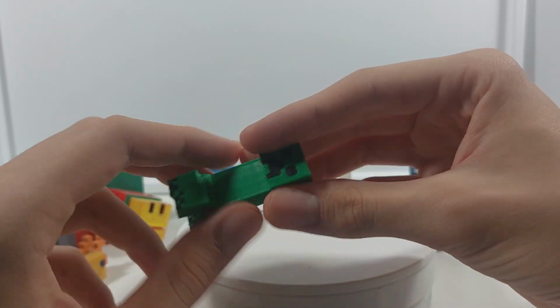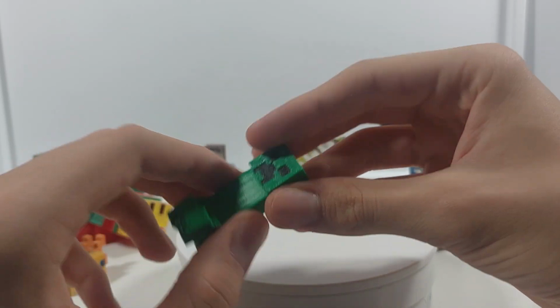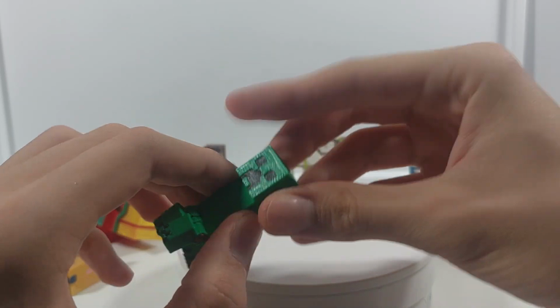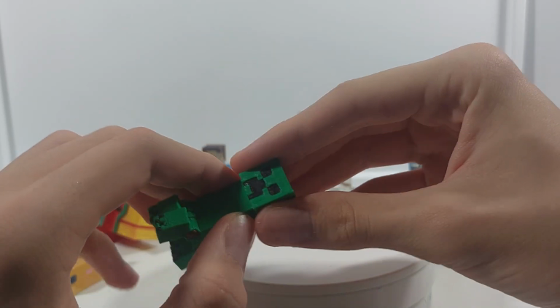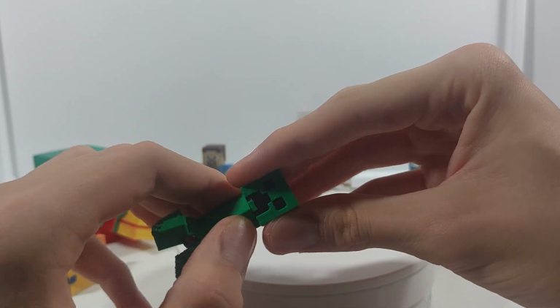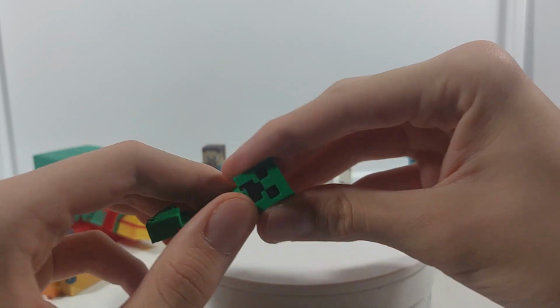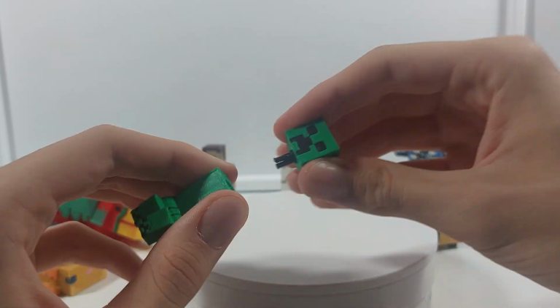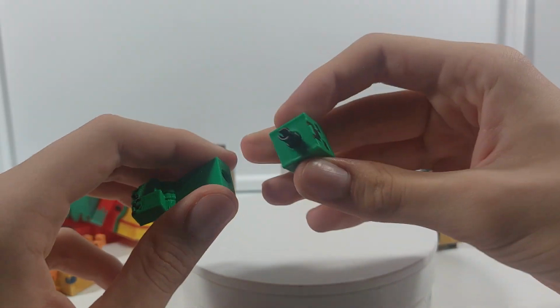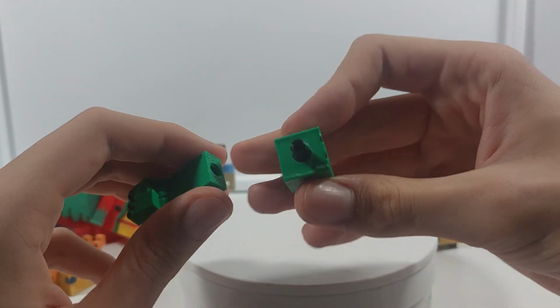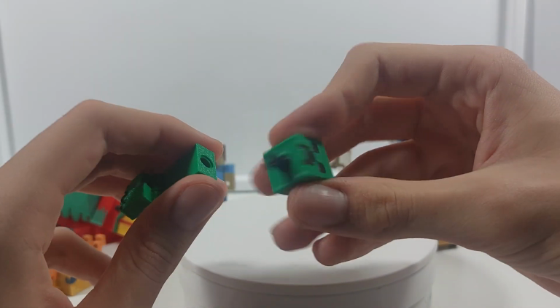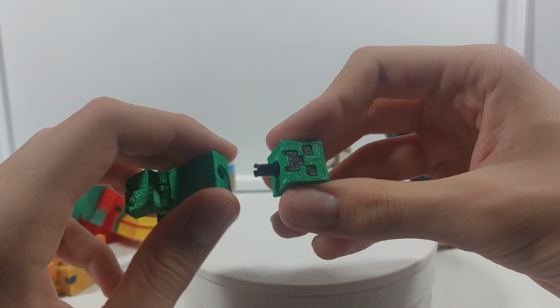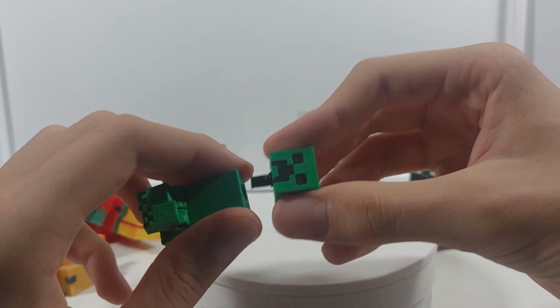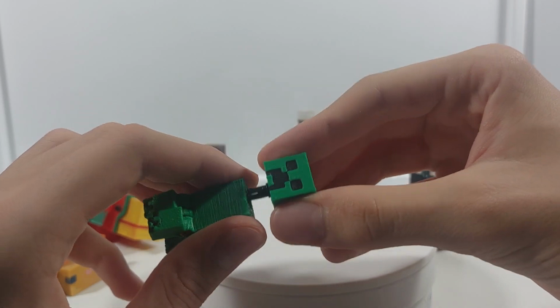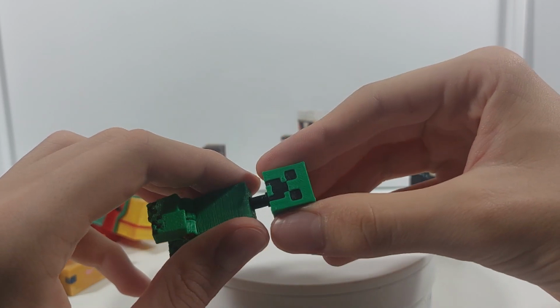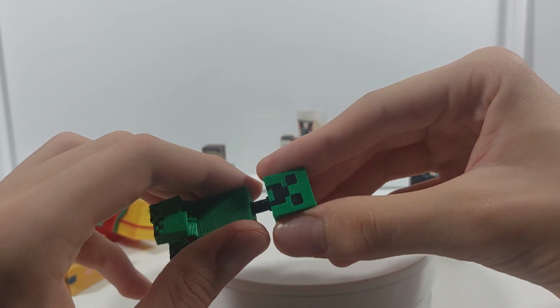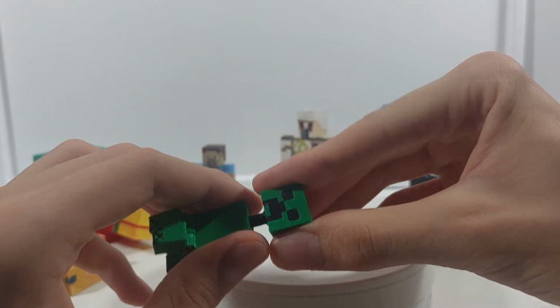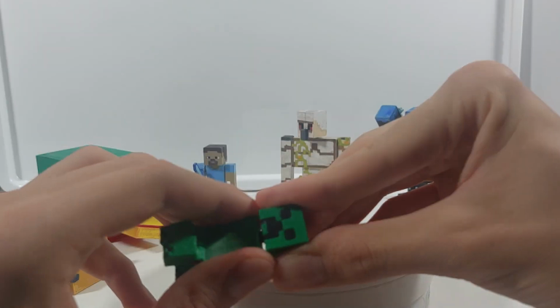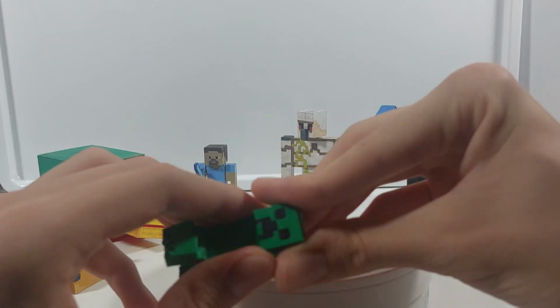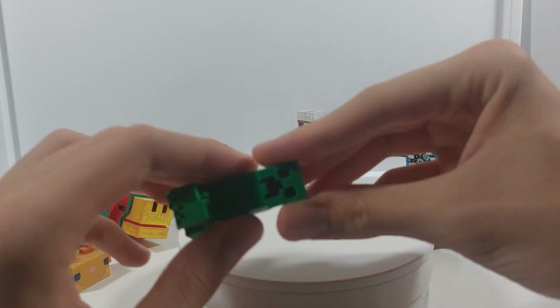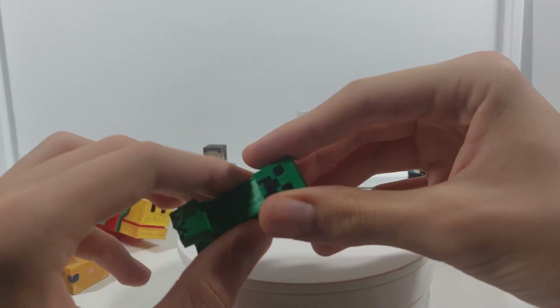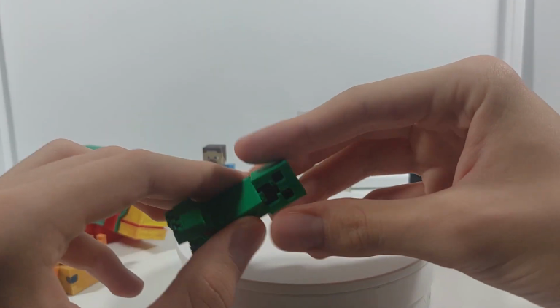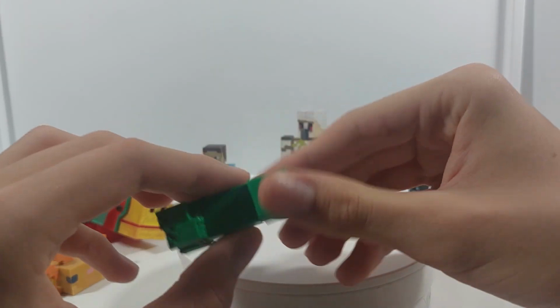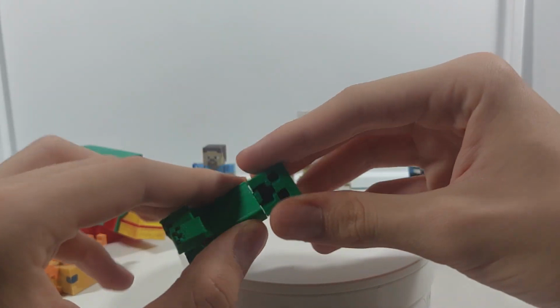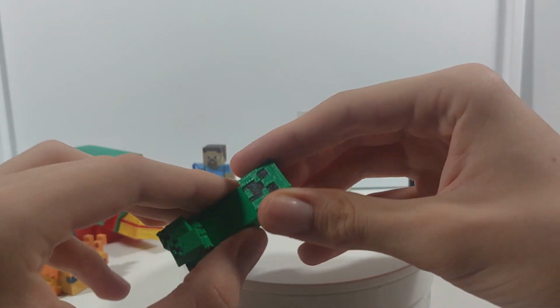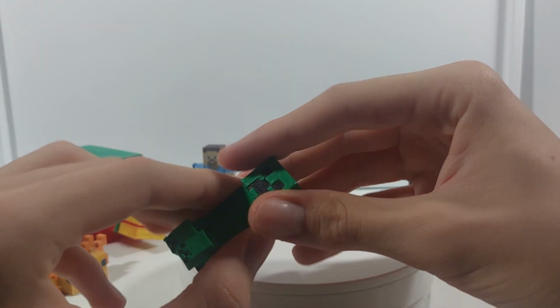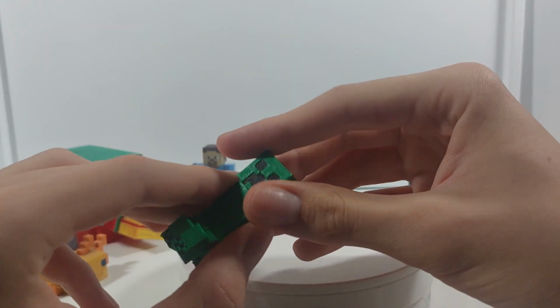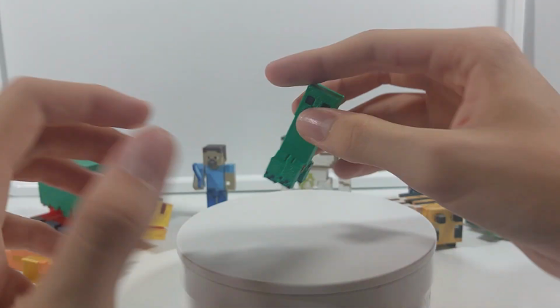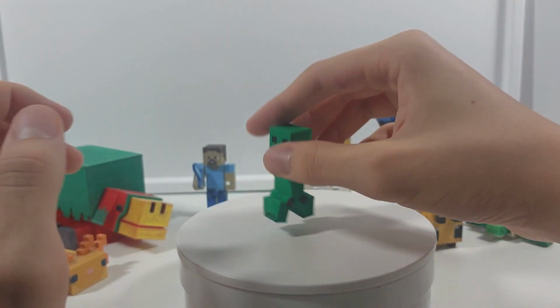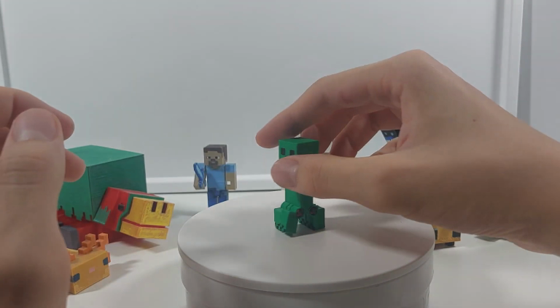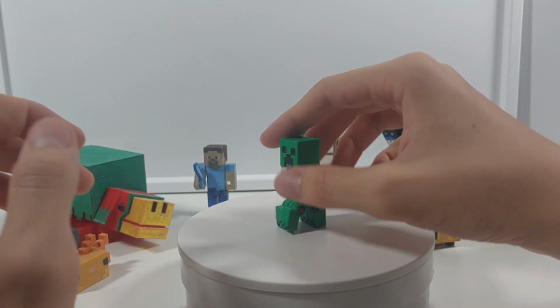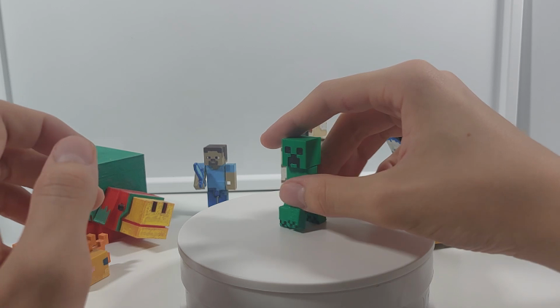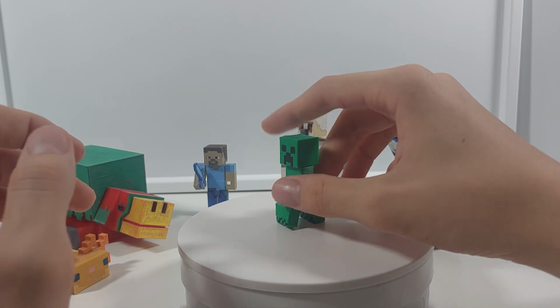For the head I used the same Lego pin design as the other models and I think it turned out quite well.